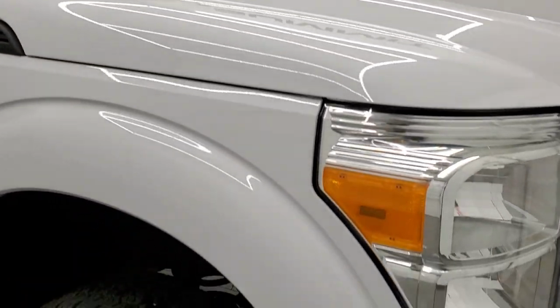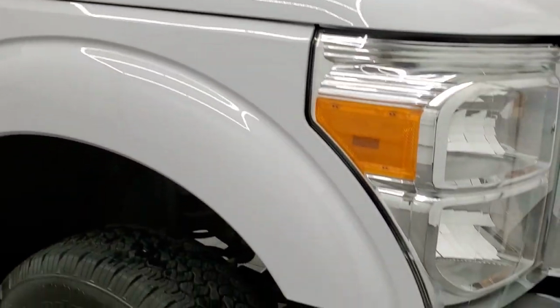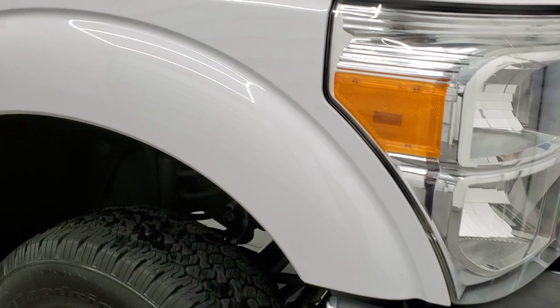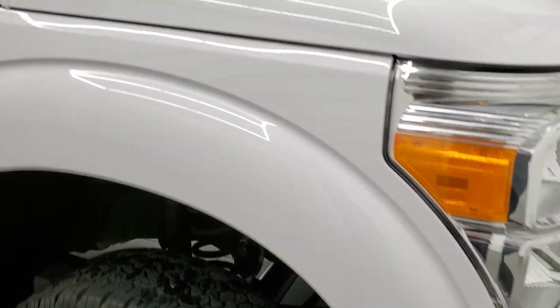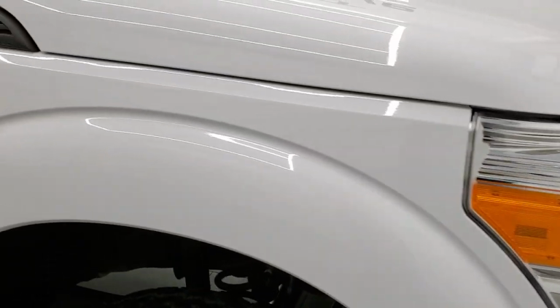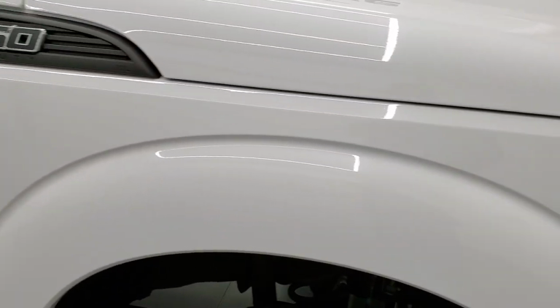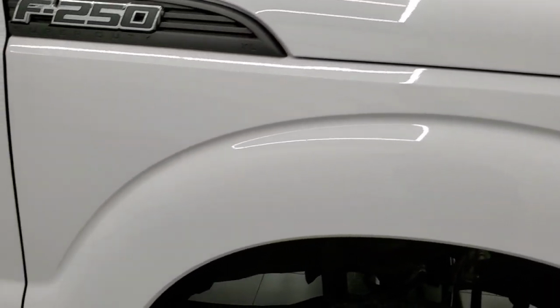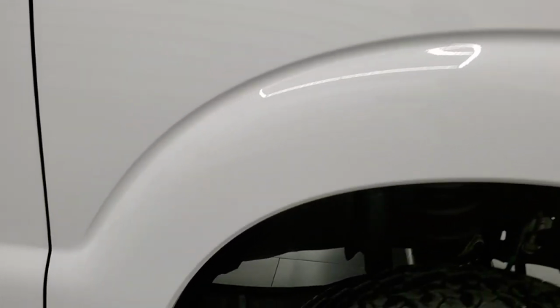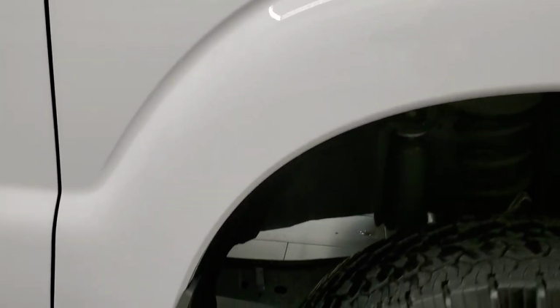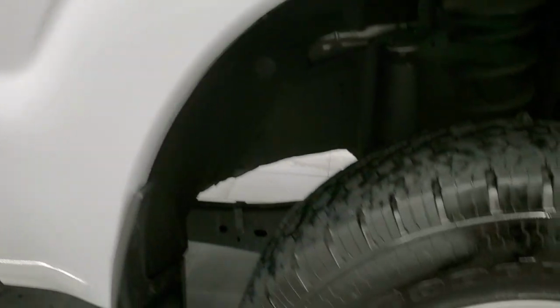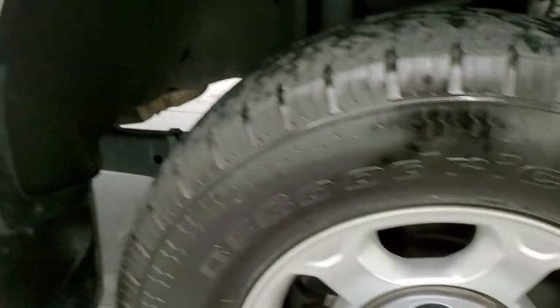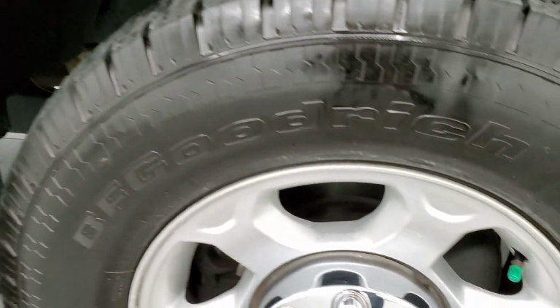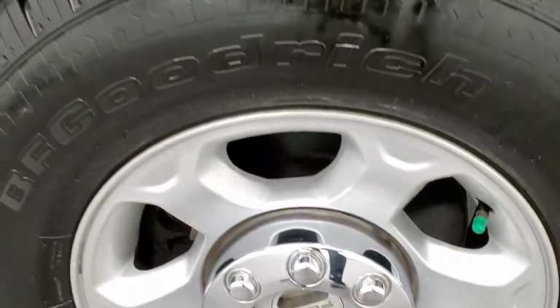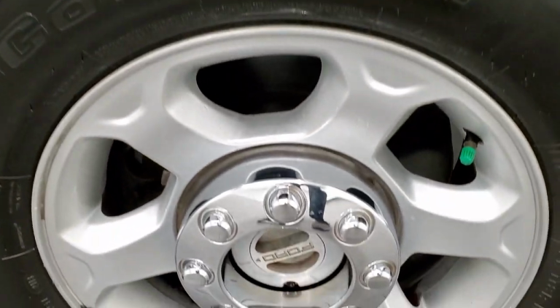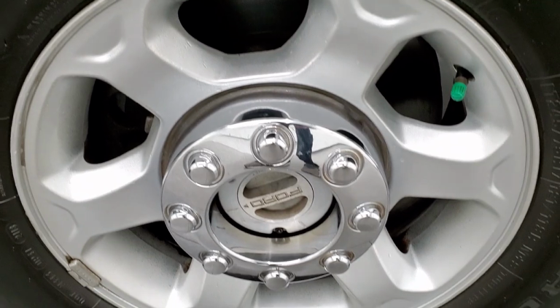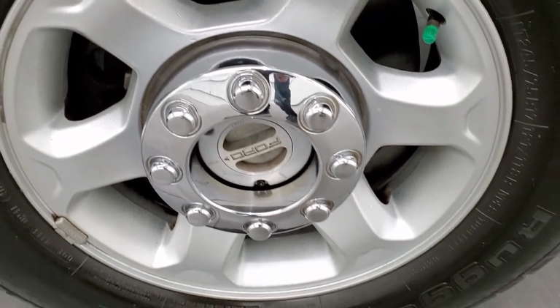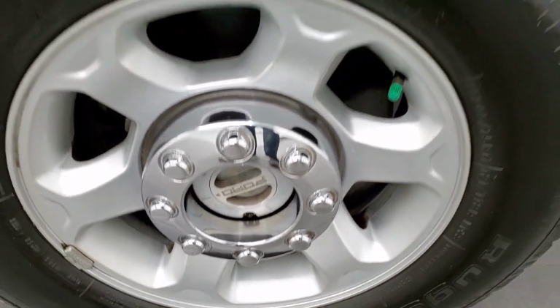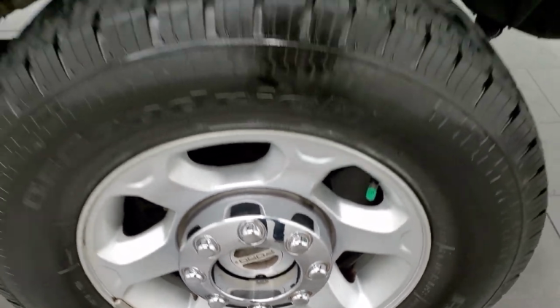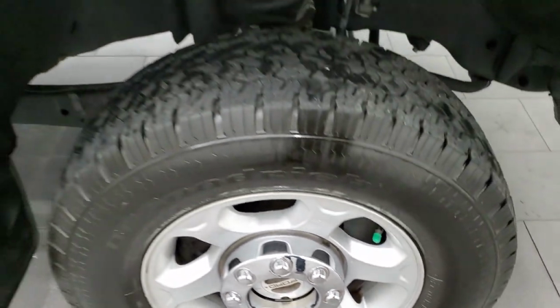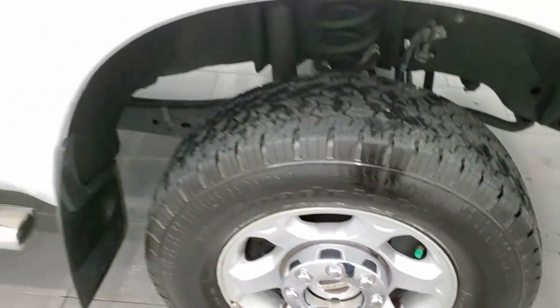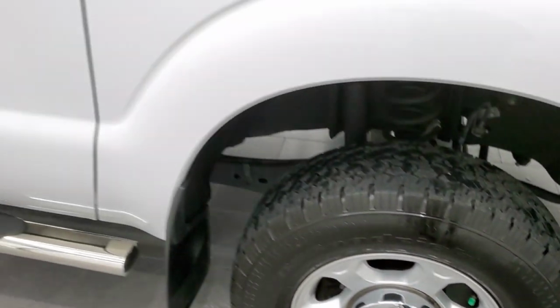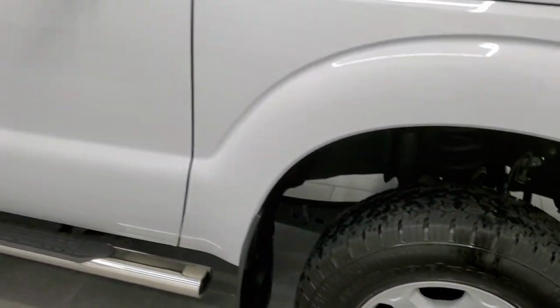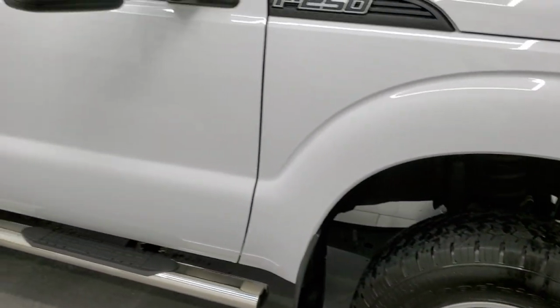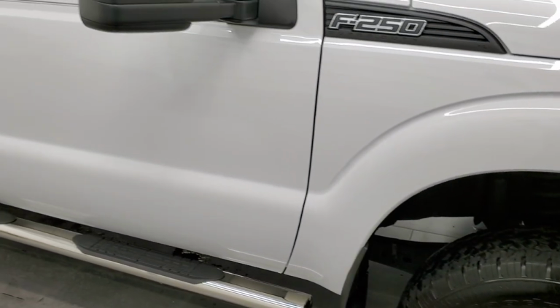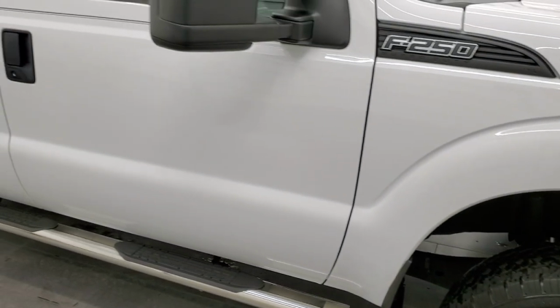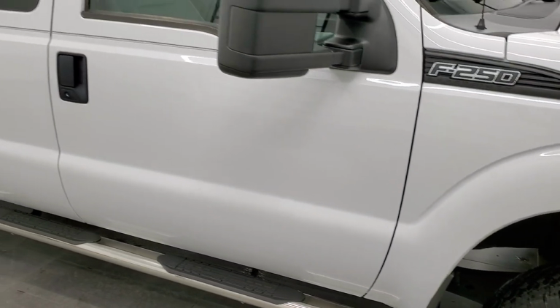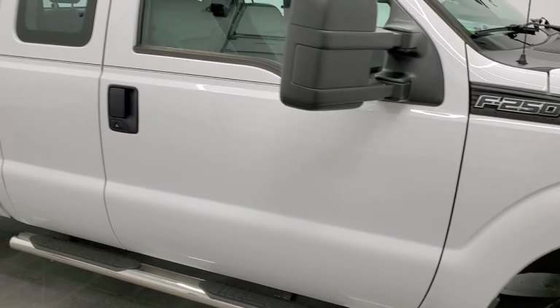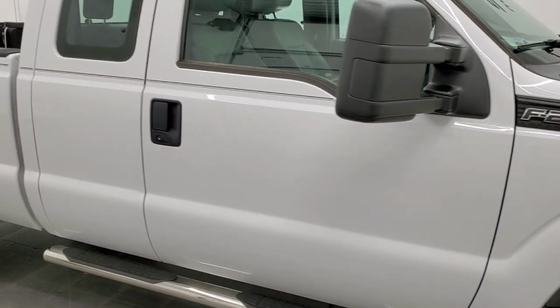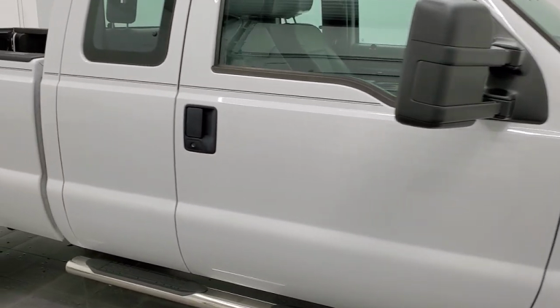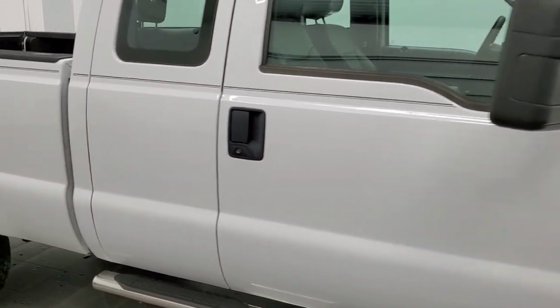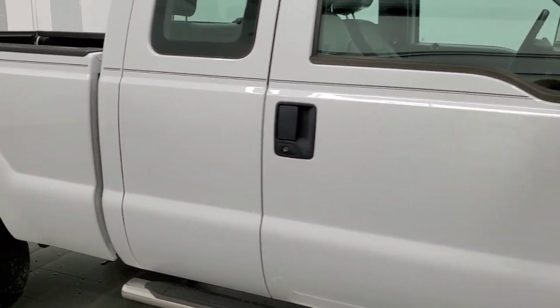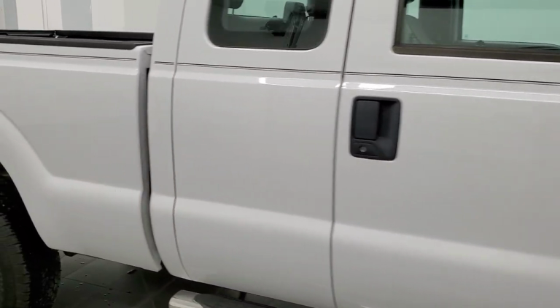Going down the passenger side, the front fender looks really good, no dents or dings, and the passenger side rim has no scuffs or scrapes. As you go down this side of the truck, take note of how clean the body is and how reflective and mirror-like that paint is.